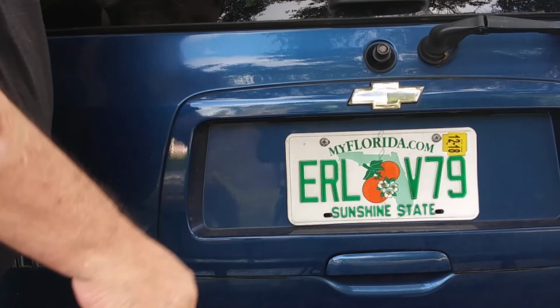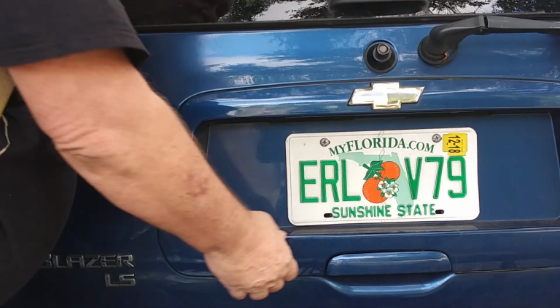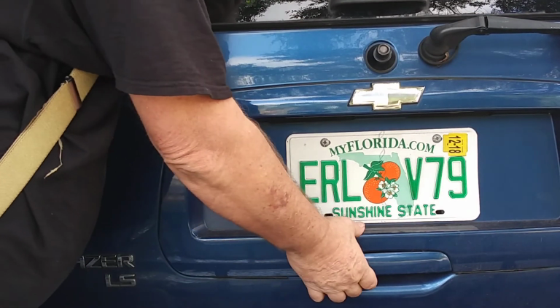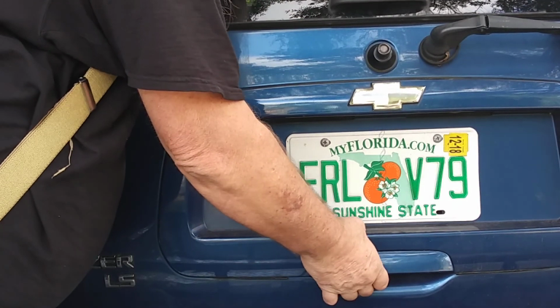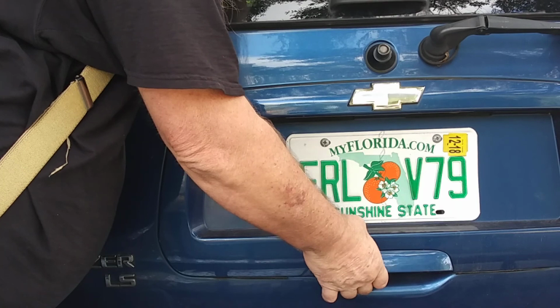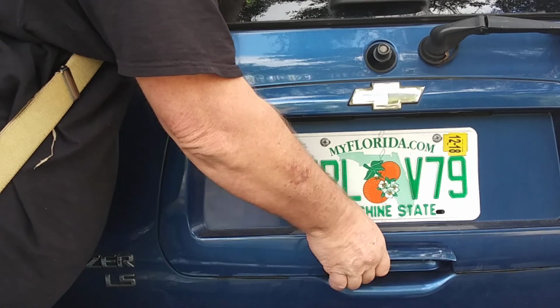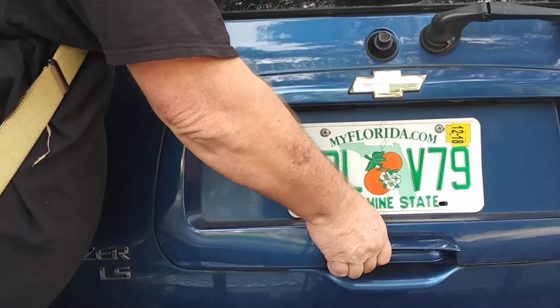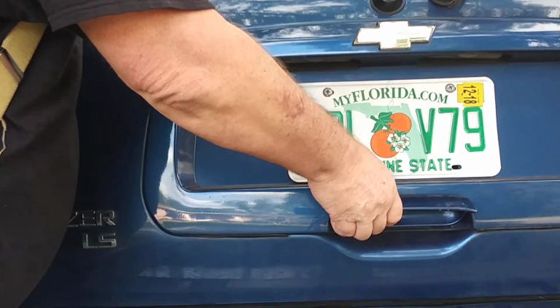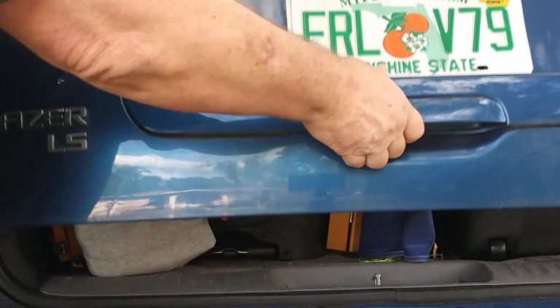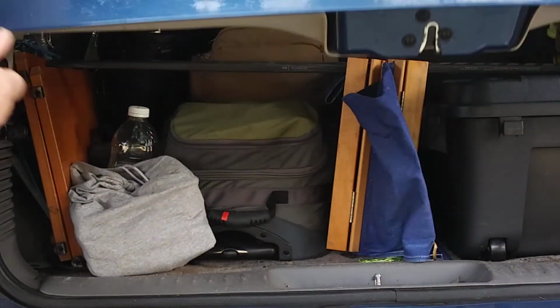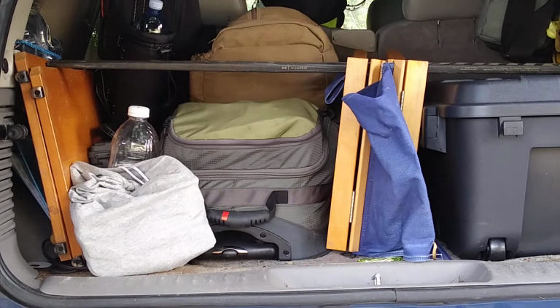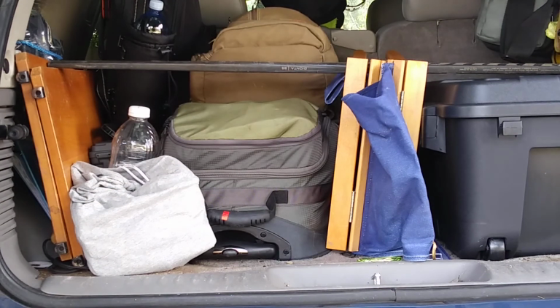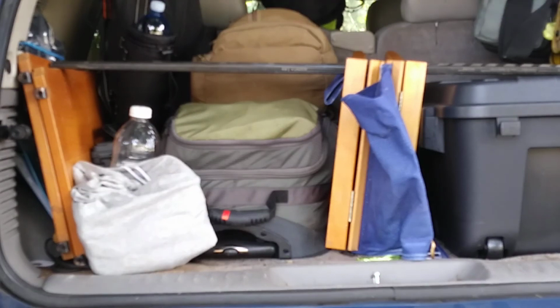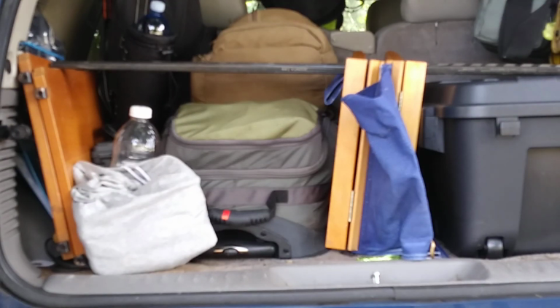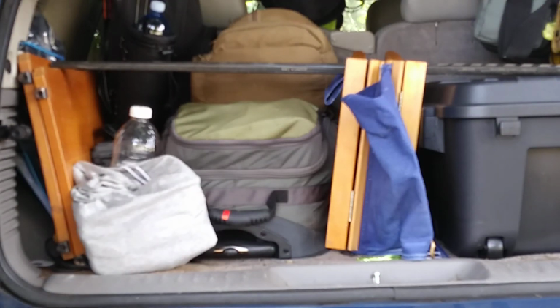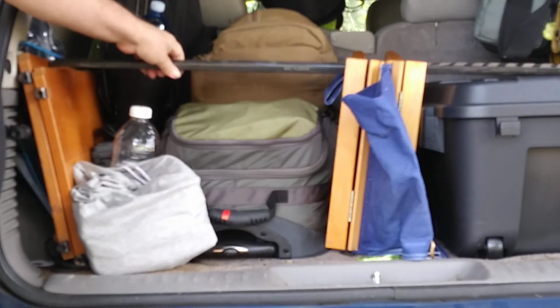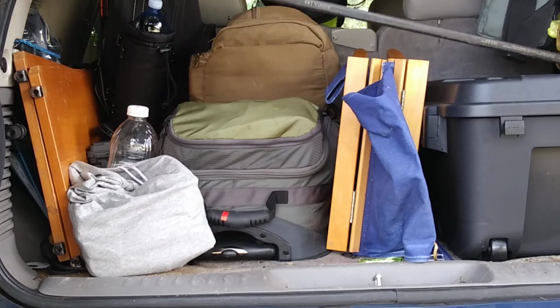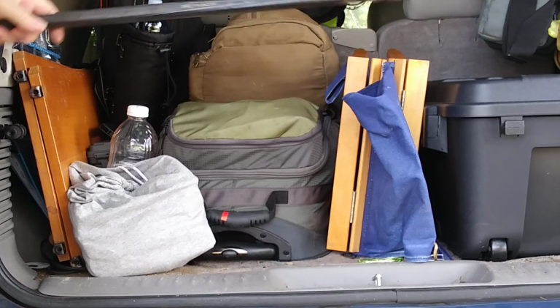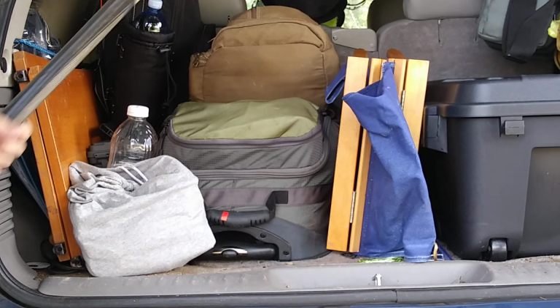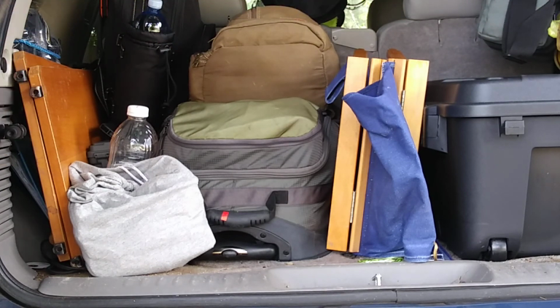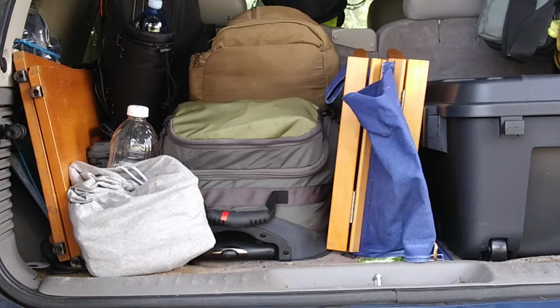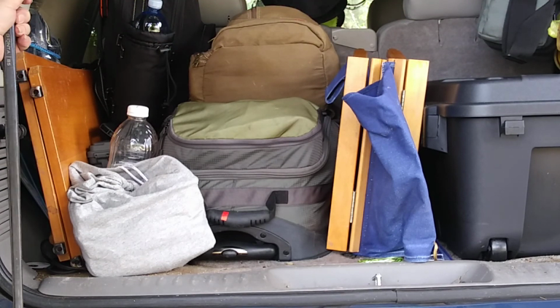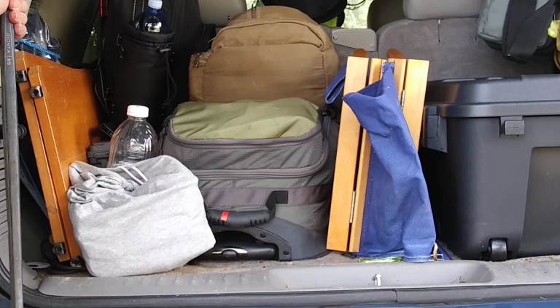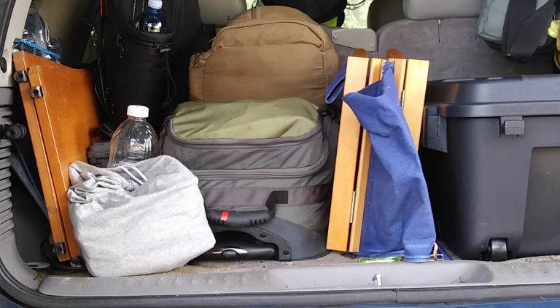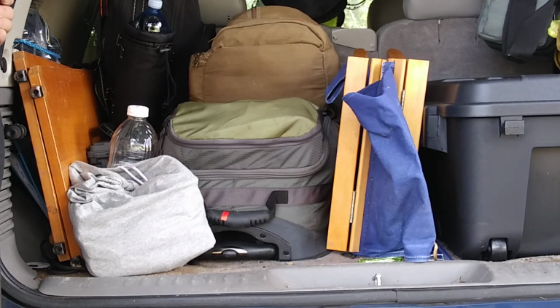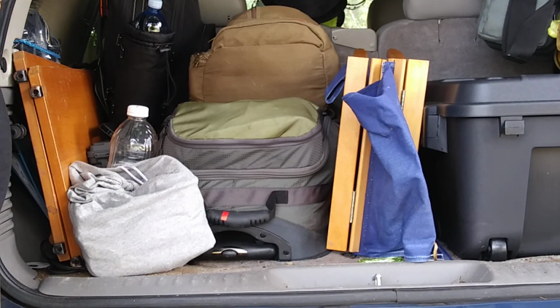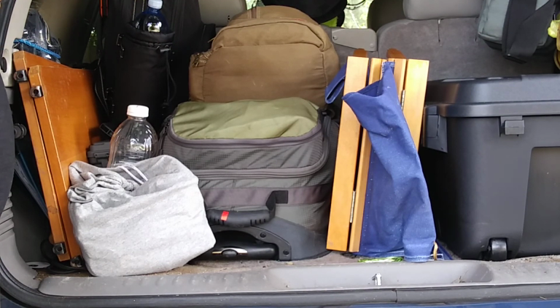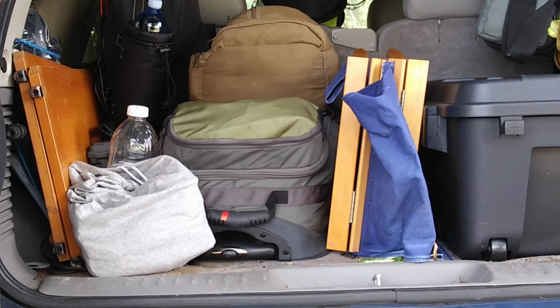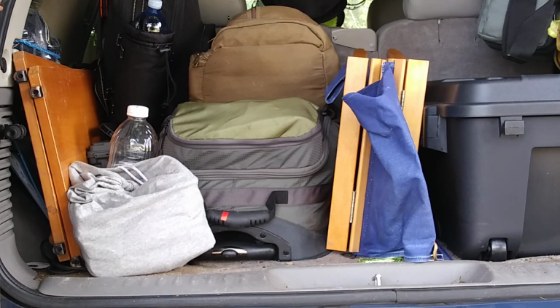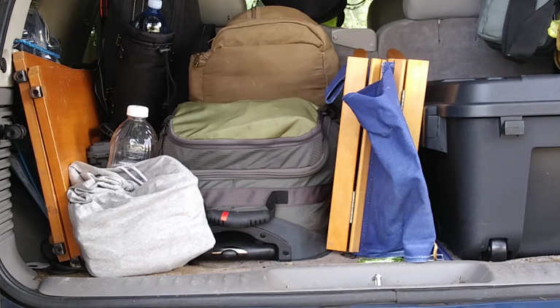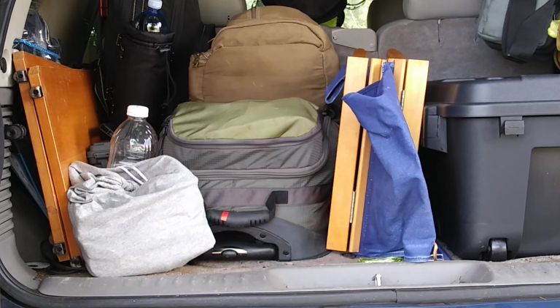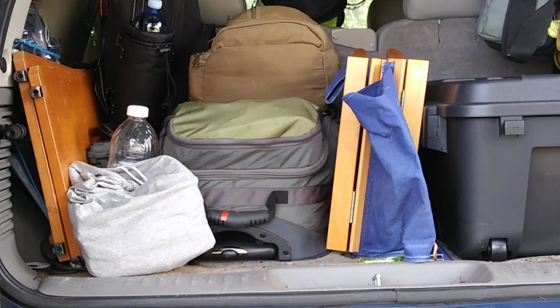Hey y'all, thanks for stopping in. Appreciate you taking time out of your schedule to stop in and see what I'm up to. Thought we would go ahead and go over what I have in the brat buggy.